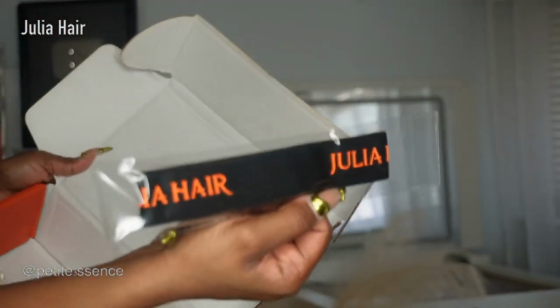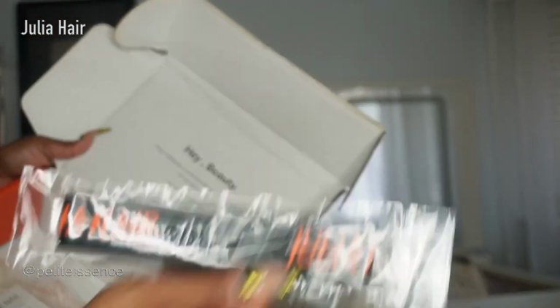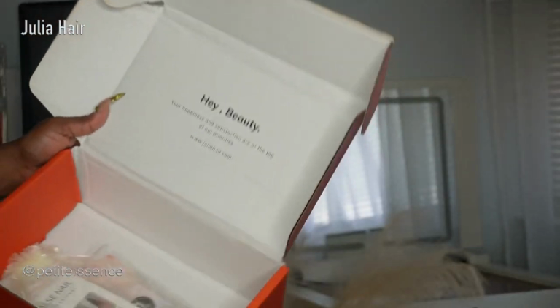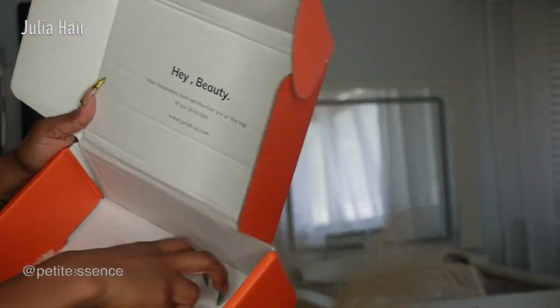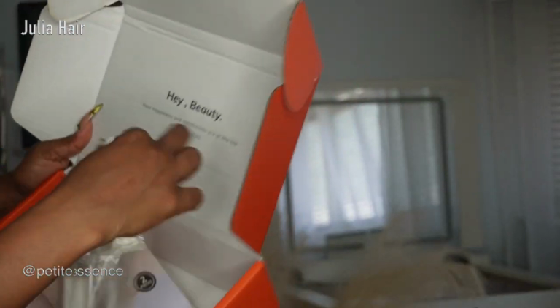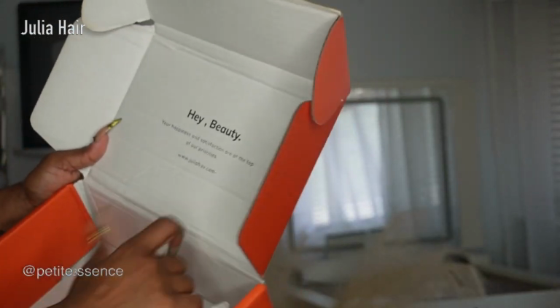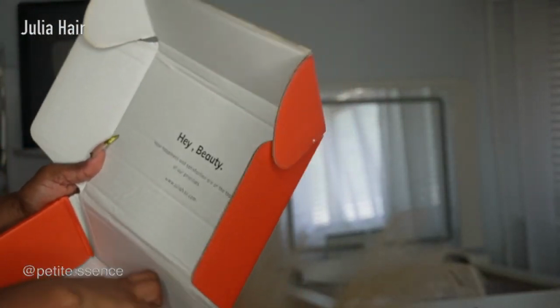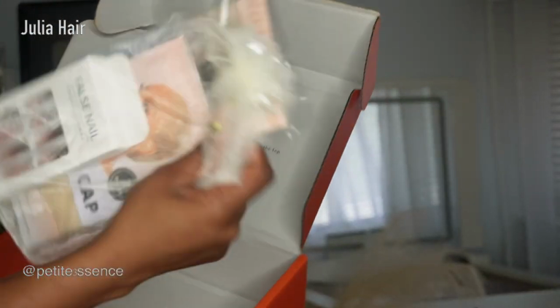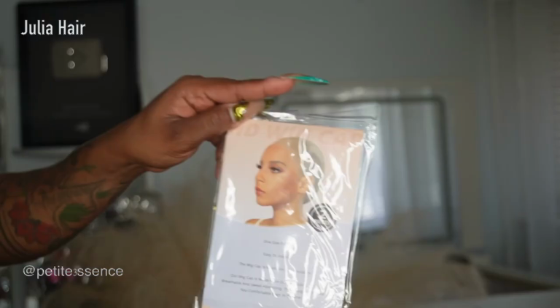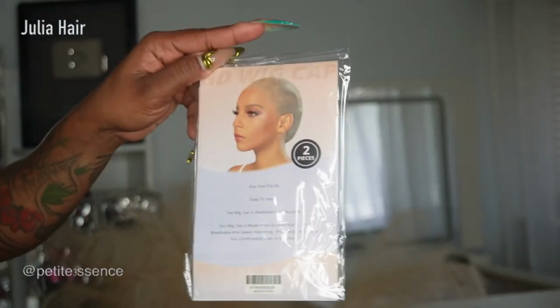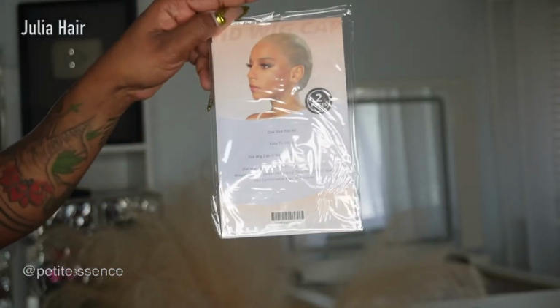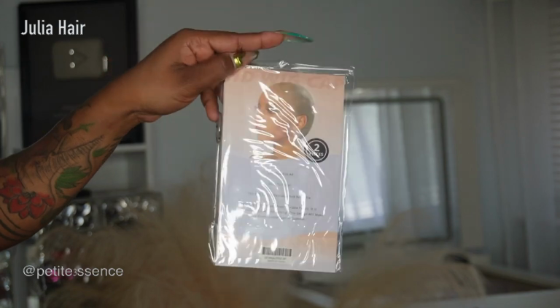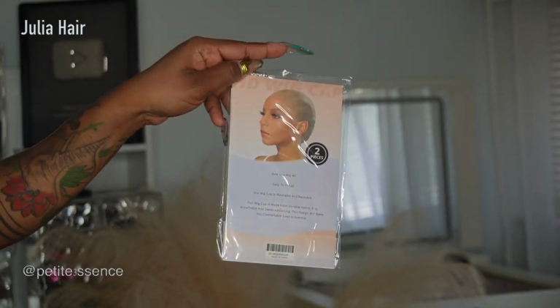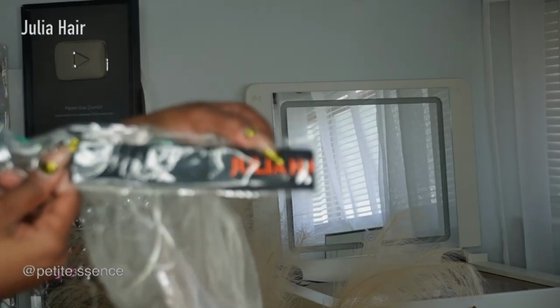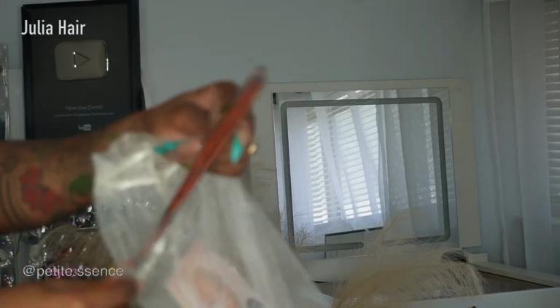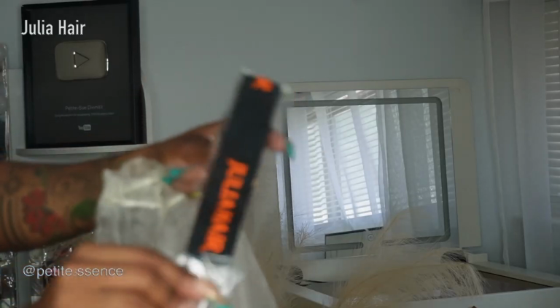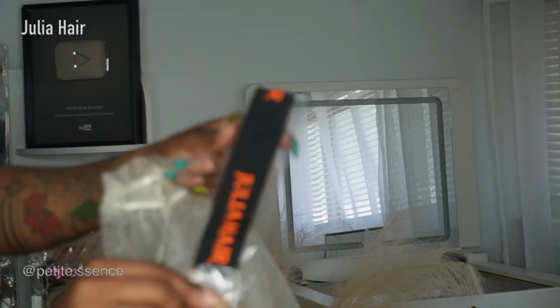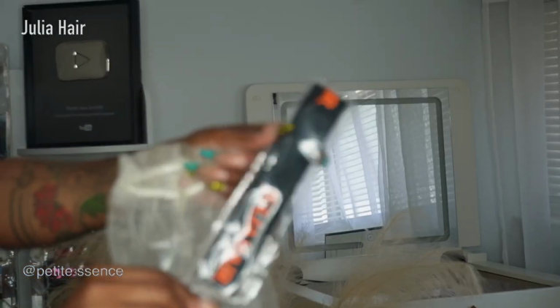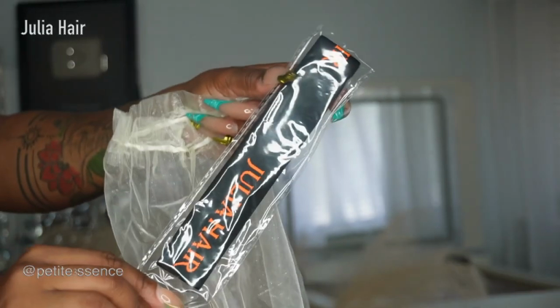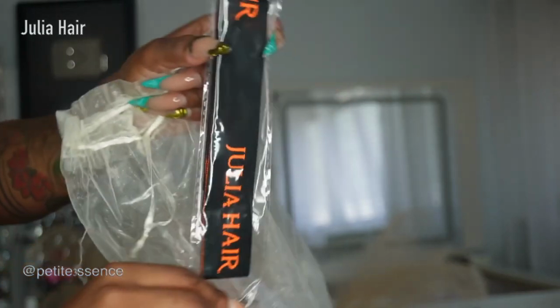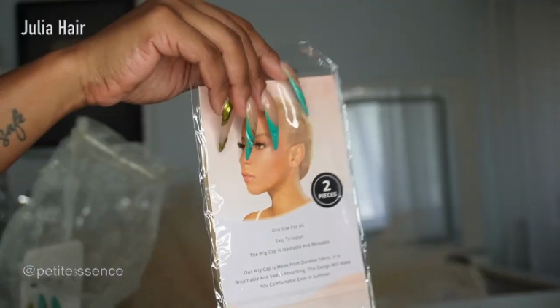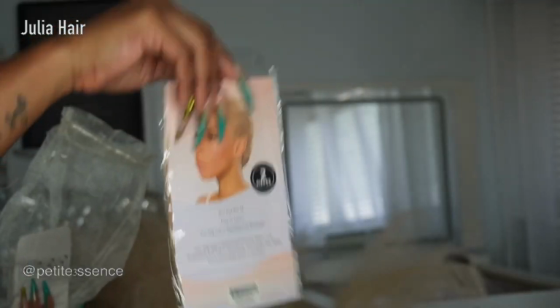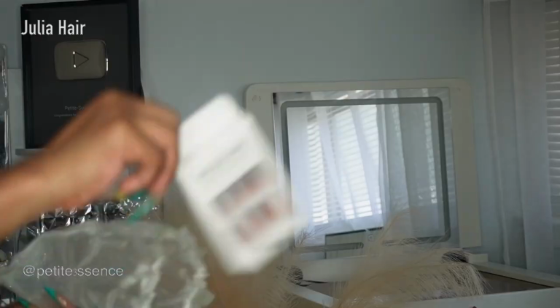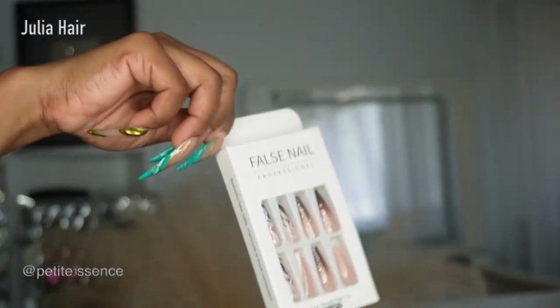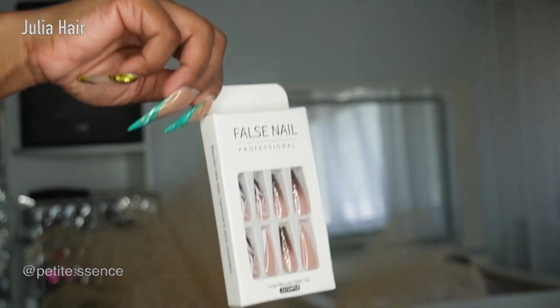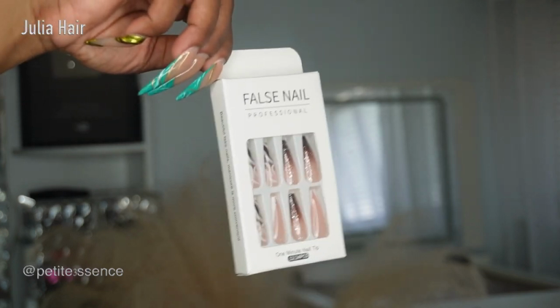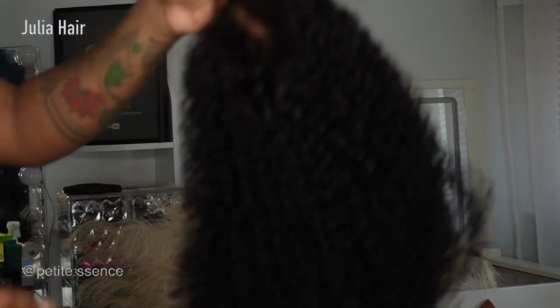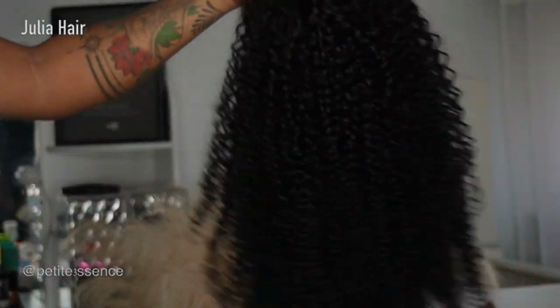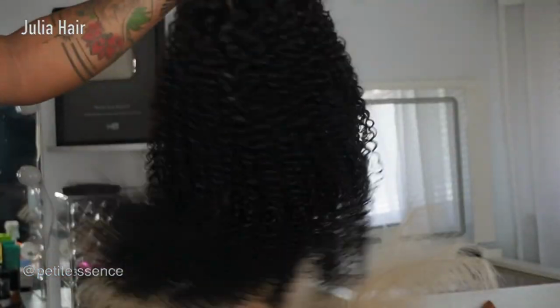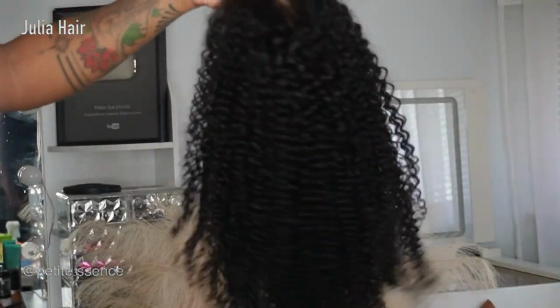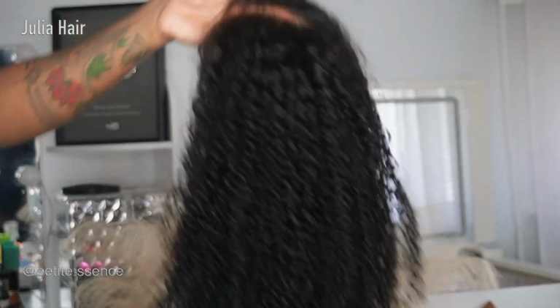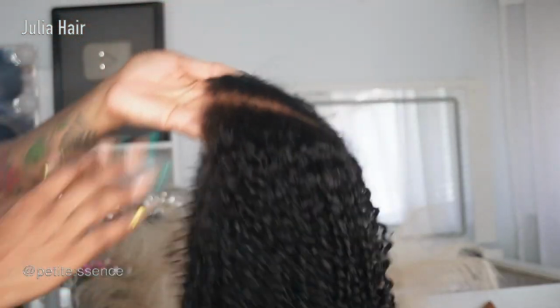There was also a dedicated goodie bag inside. It had a pair of wig caps, another Julia elastic headband, another pair of wig caps, and a set of press-on nails — along with today's wig.